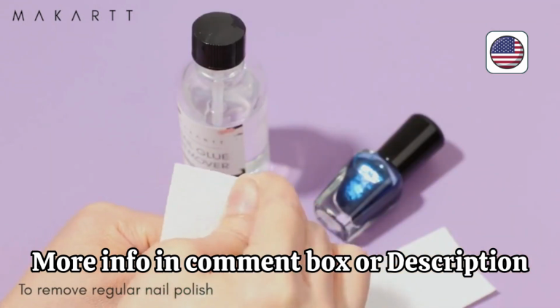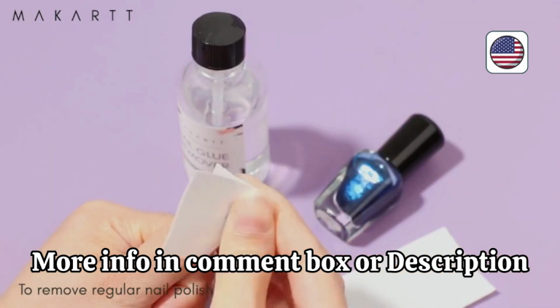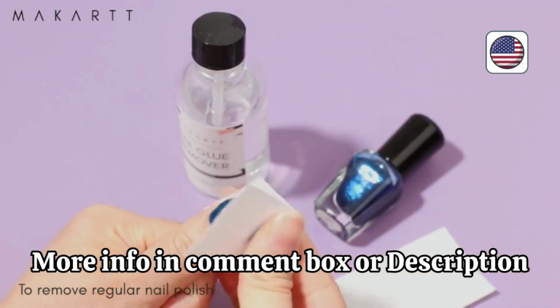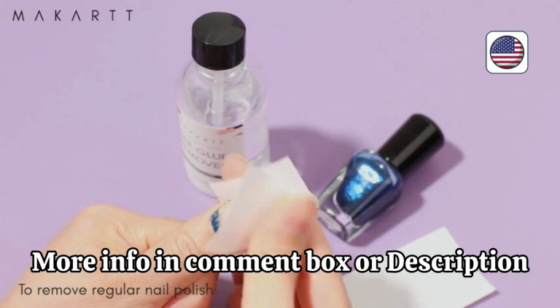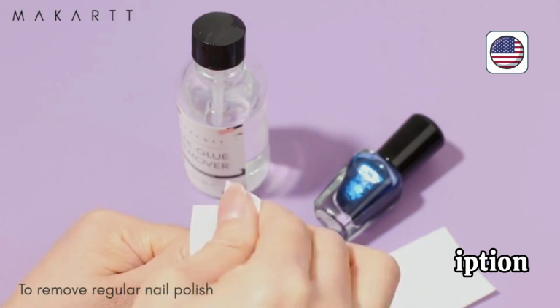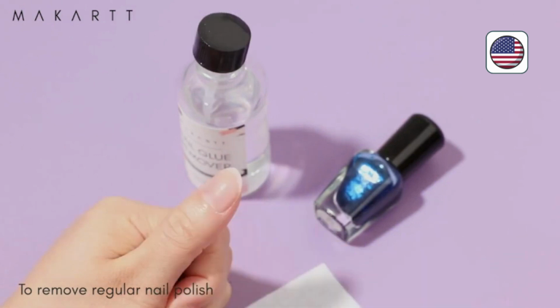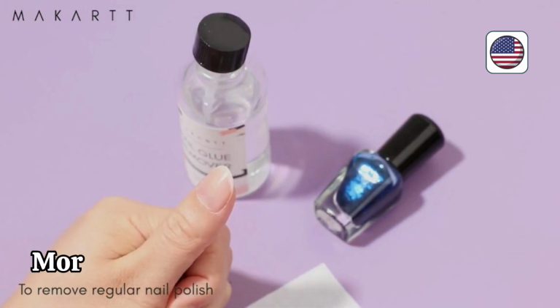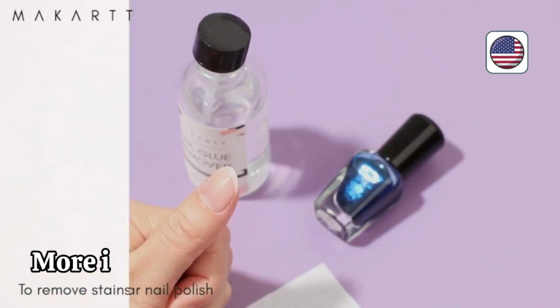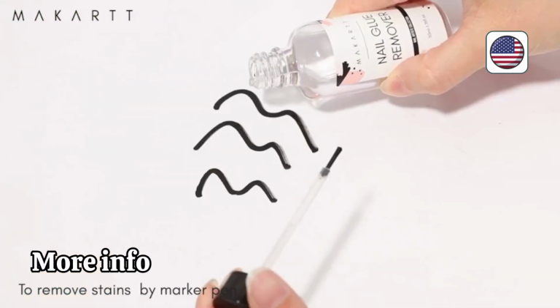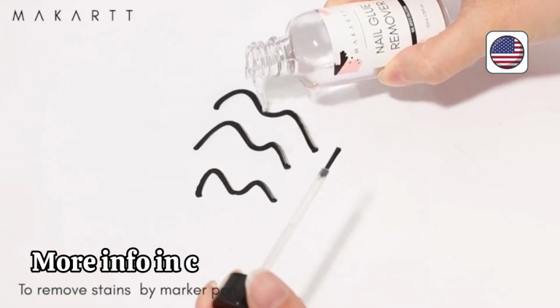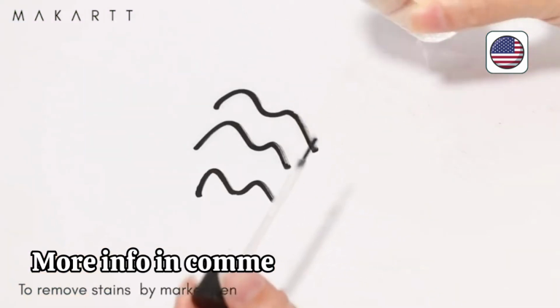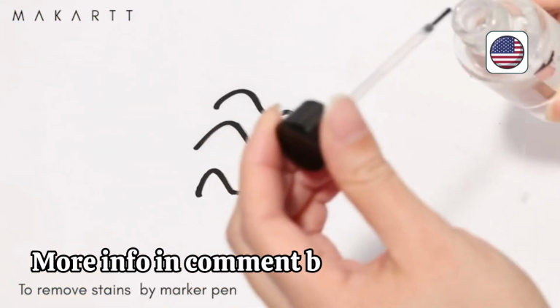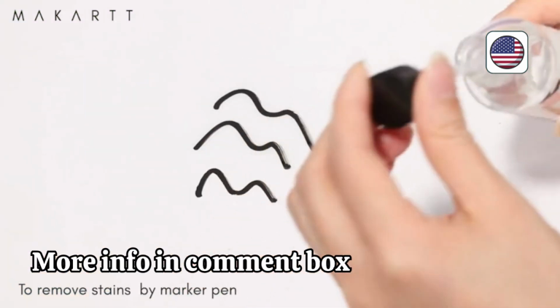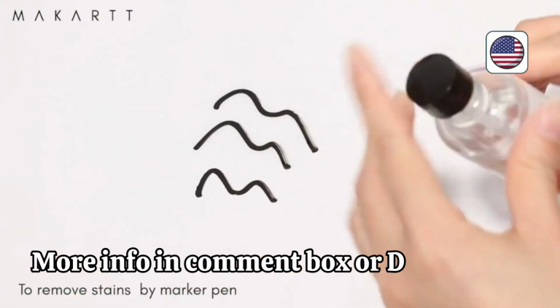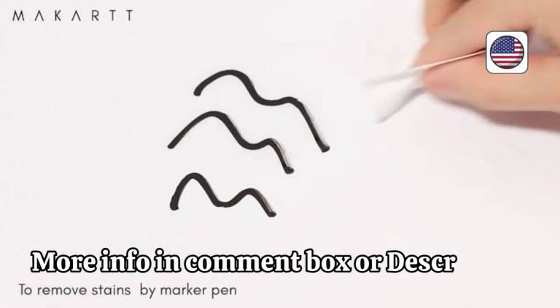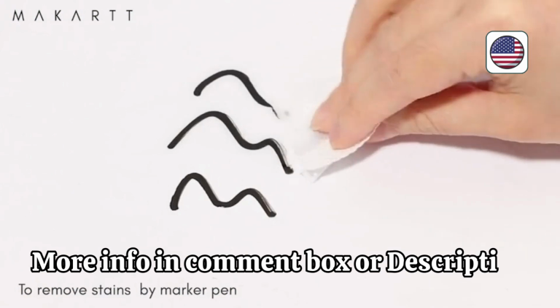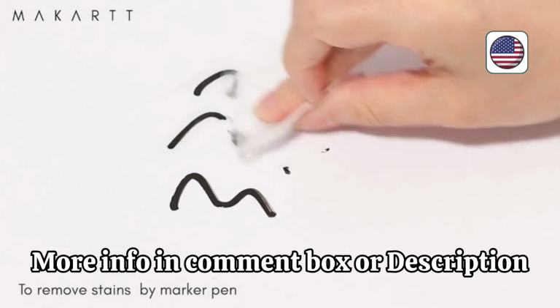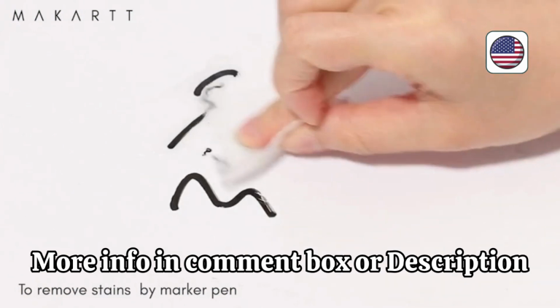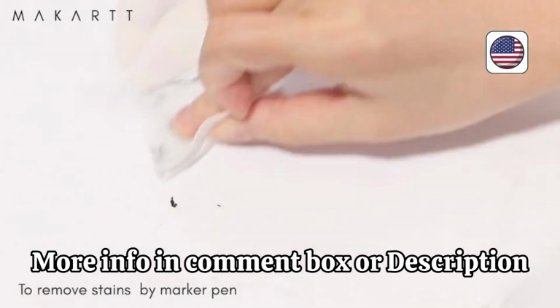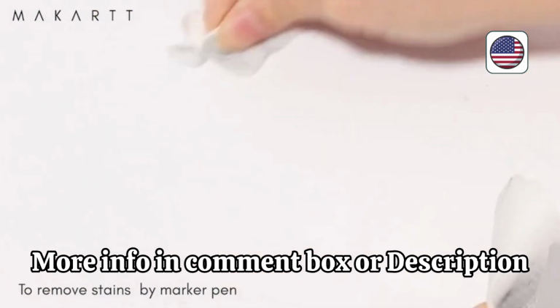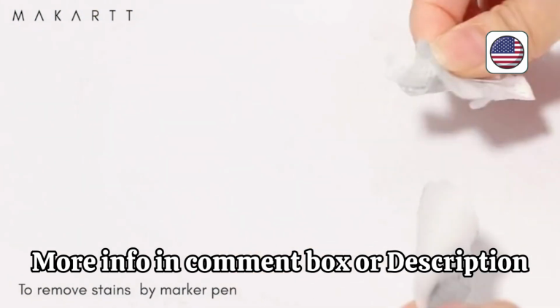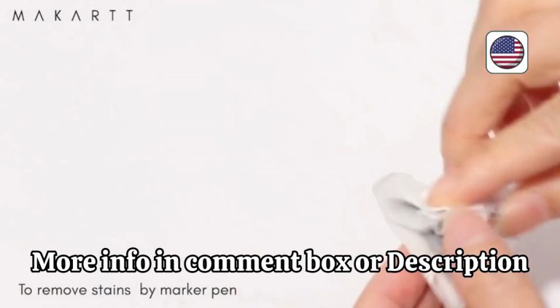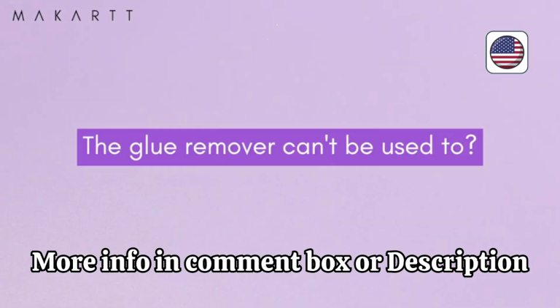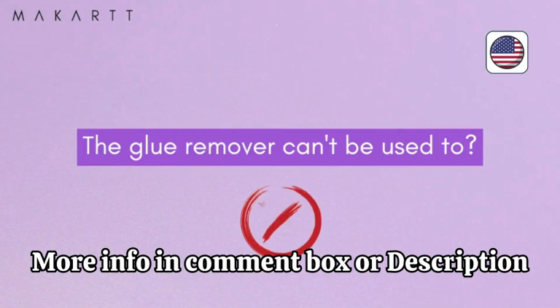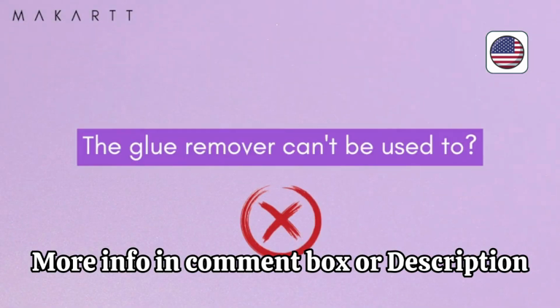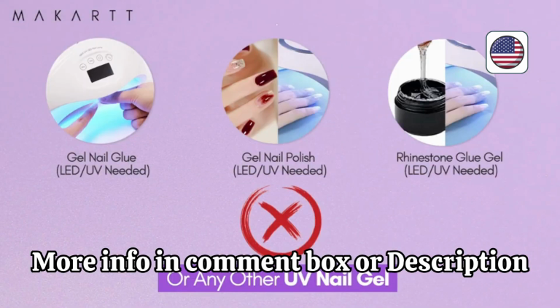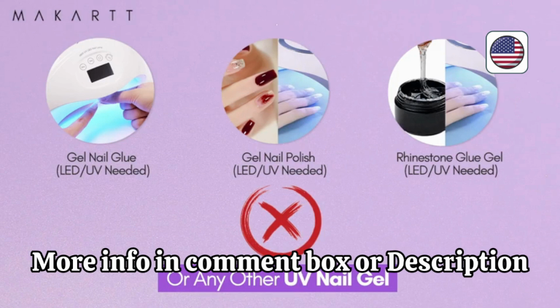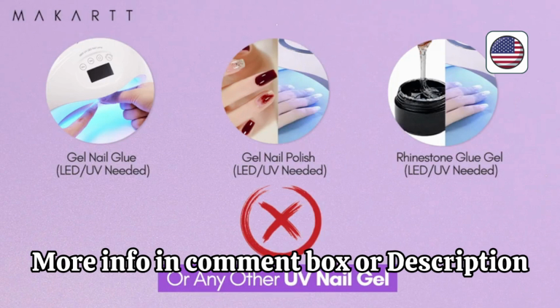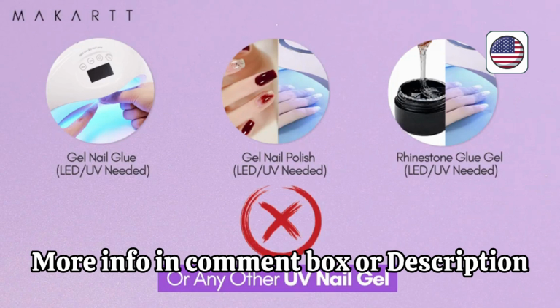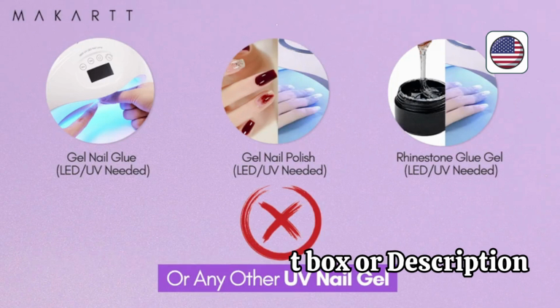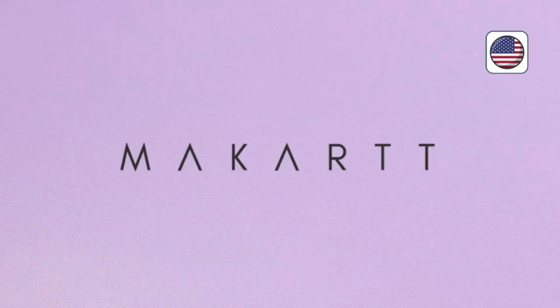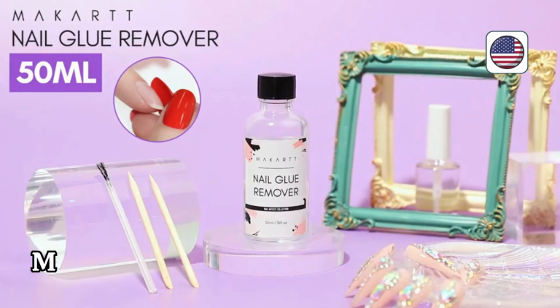Say goodbye to worries about your nails lifting or breaking. The easy-to-use brush applicator allows precise and mess-free gluing, making it suitable for beginners and nail enthusiasts alike. Achieve professional-looking nails with this durable and reliable nail glue.